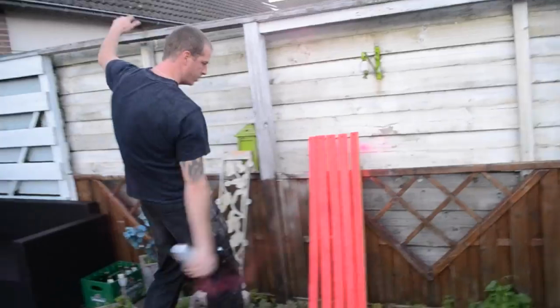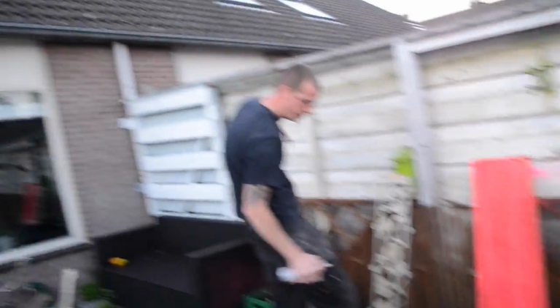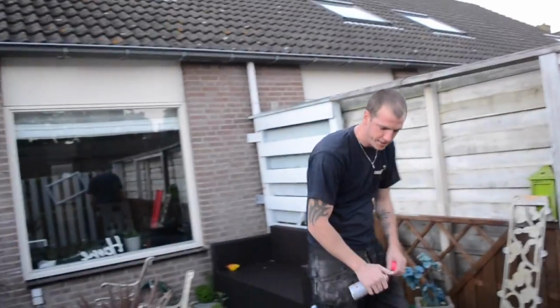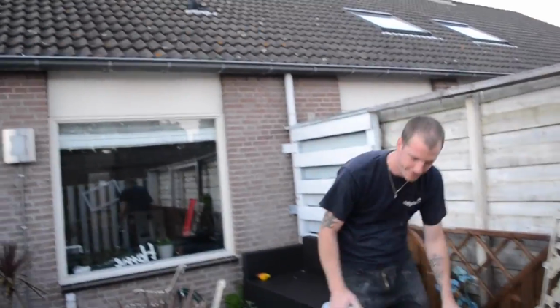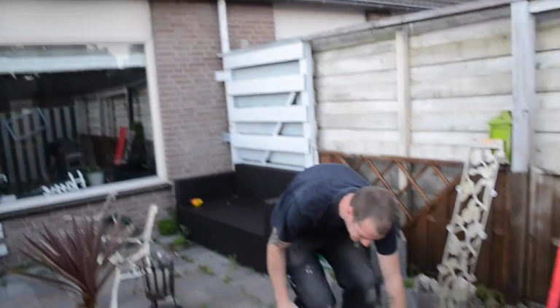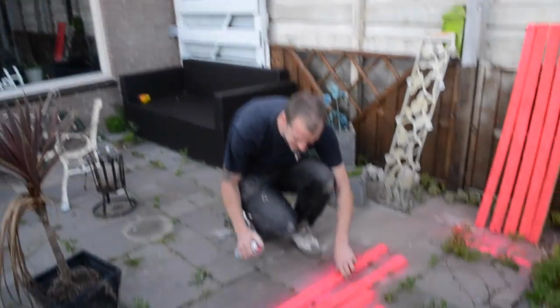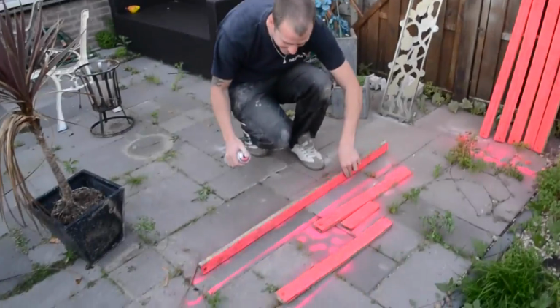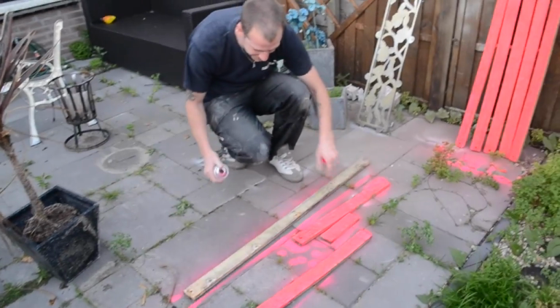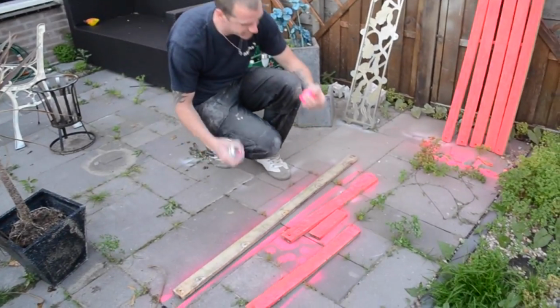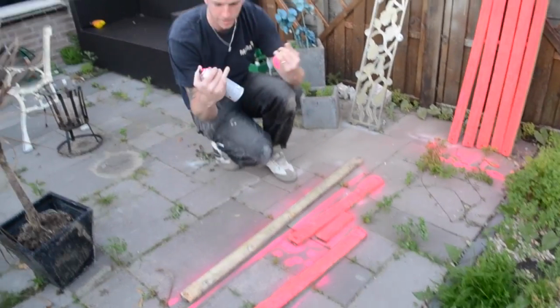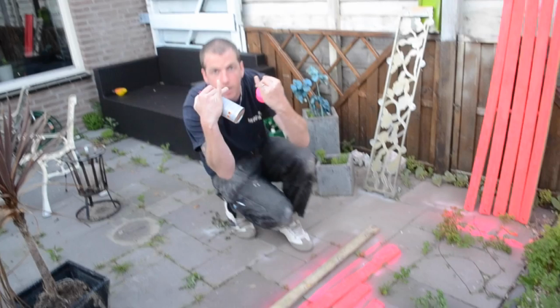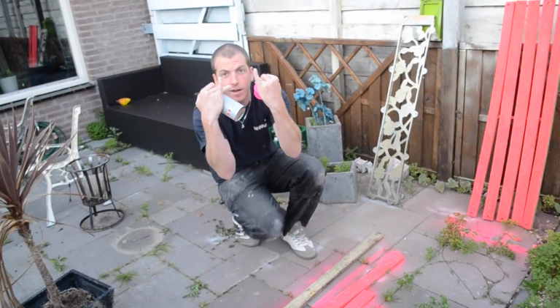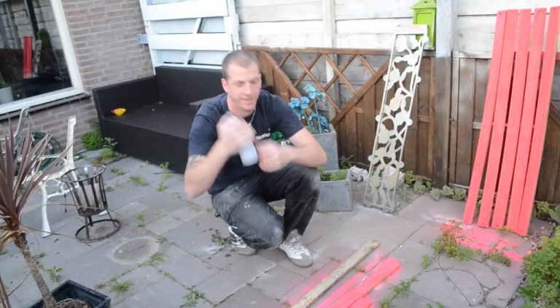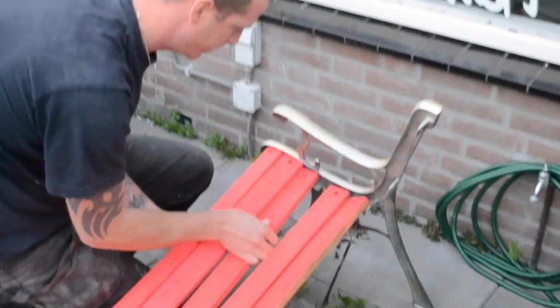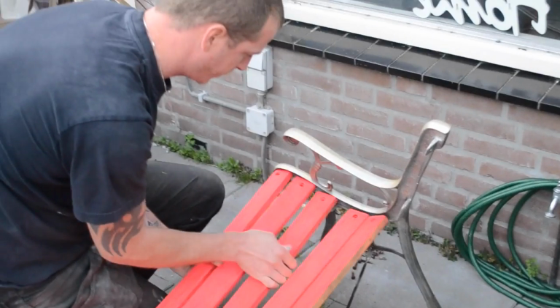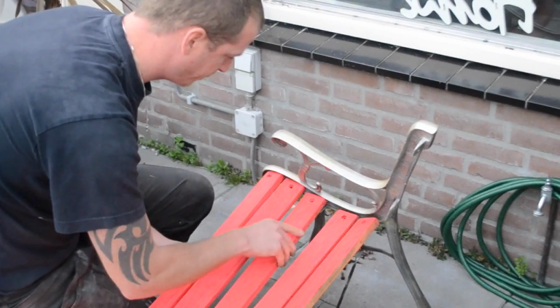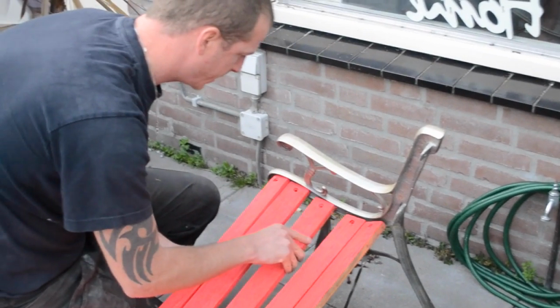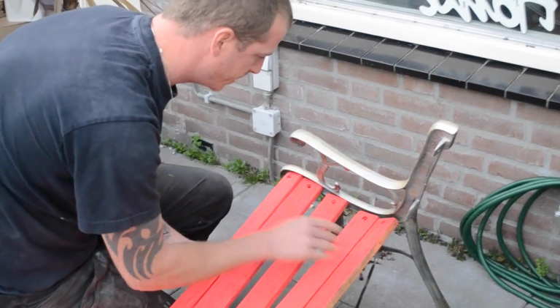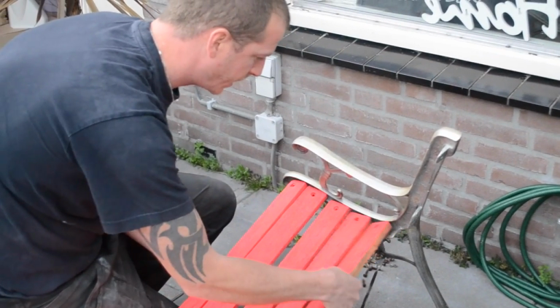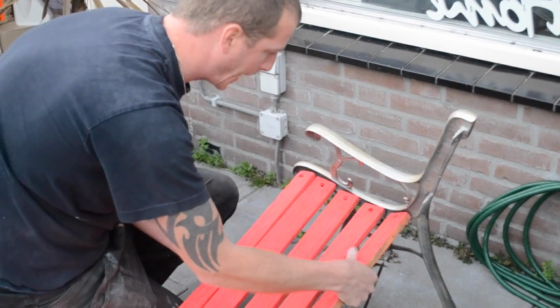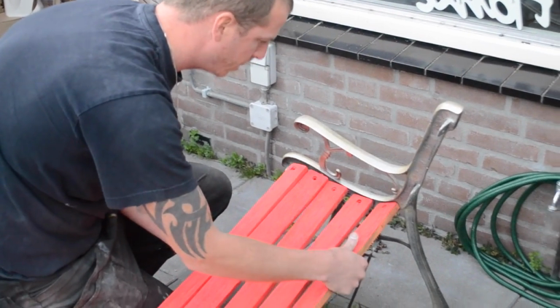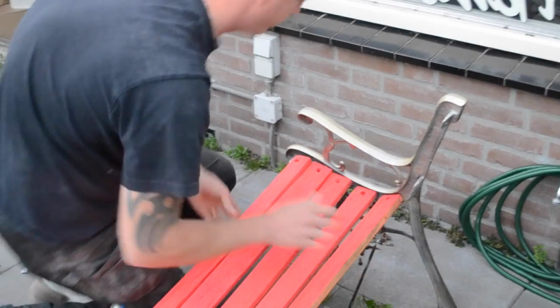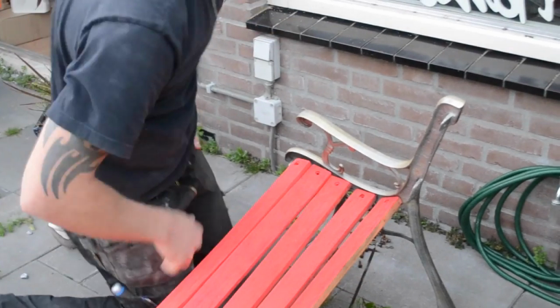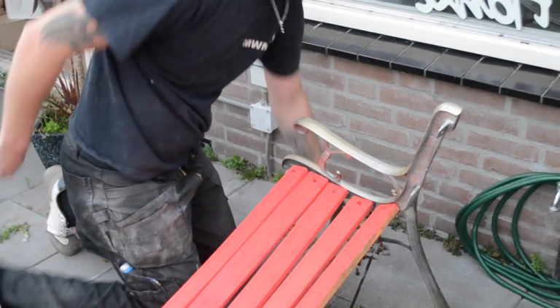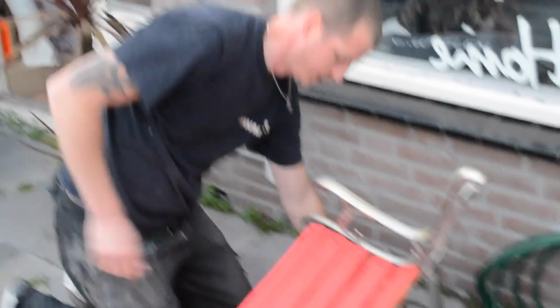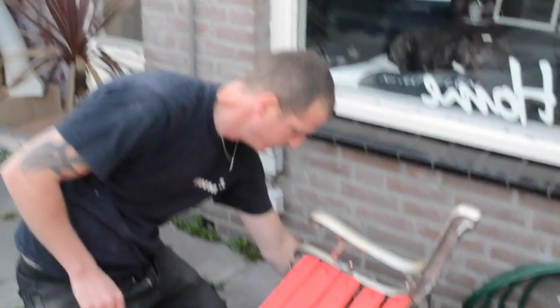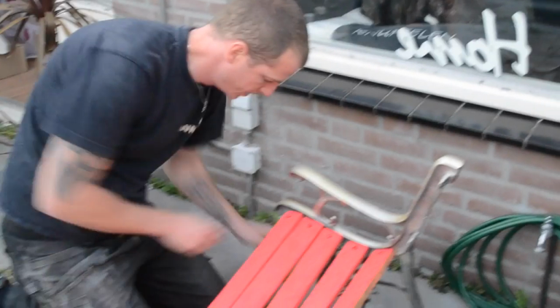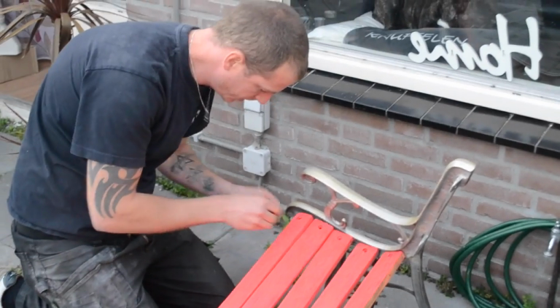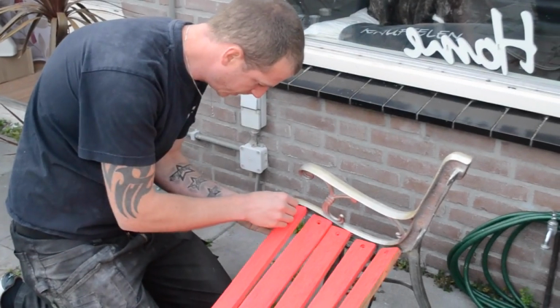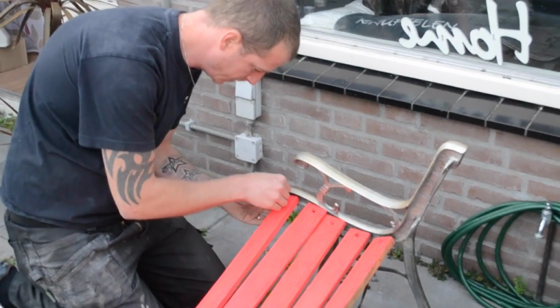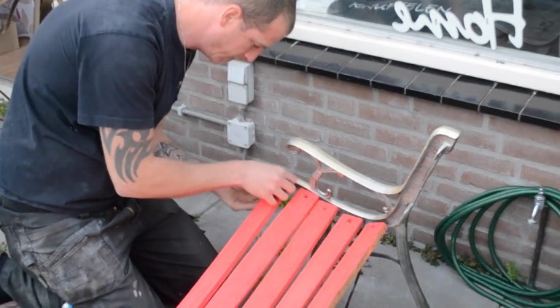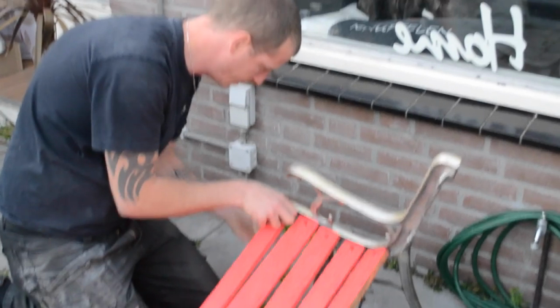Little help from the crazy husband of course. Once we're done with the spray painting I'm gonna use the help of my adorable husband to put the bench back together. Then you guys are gonna see the final result.